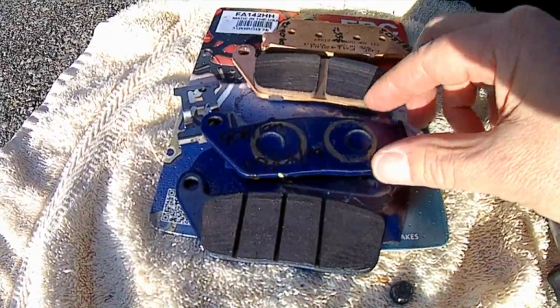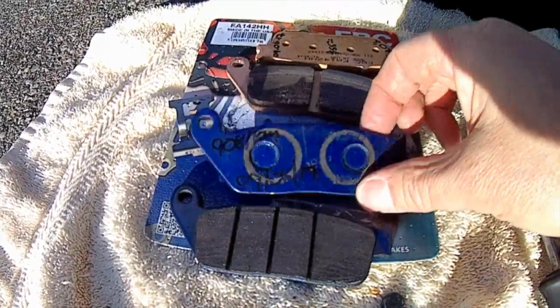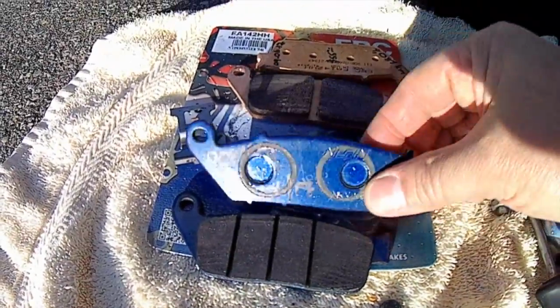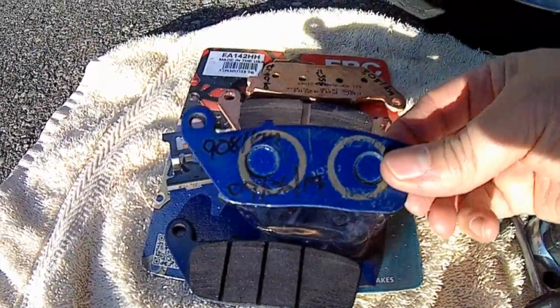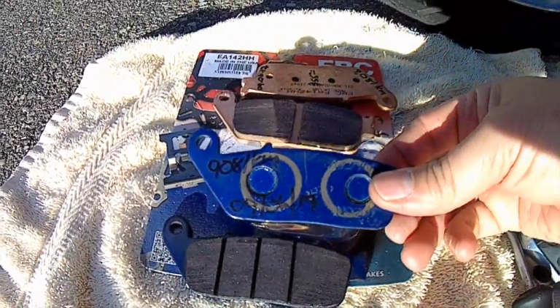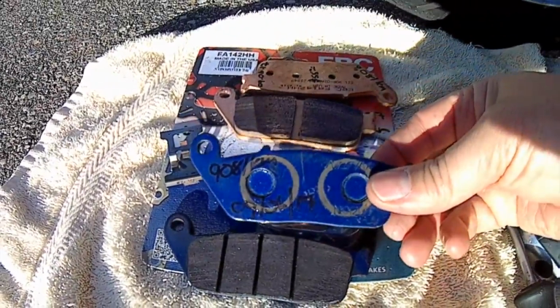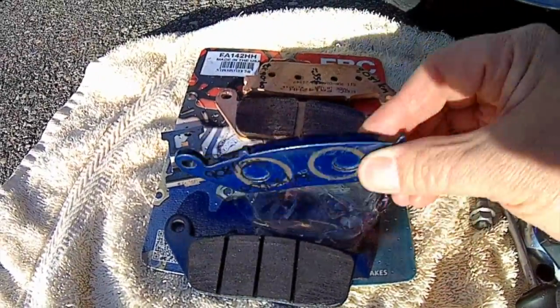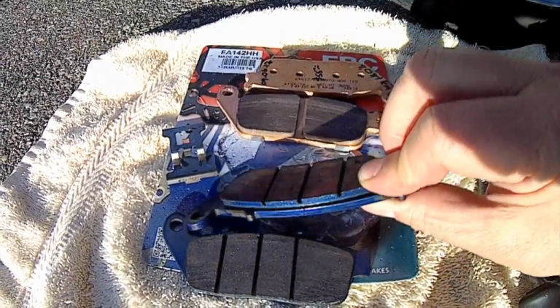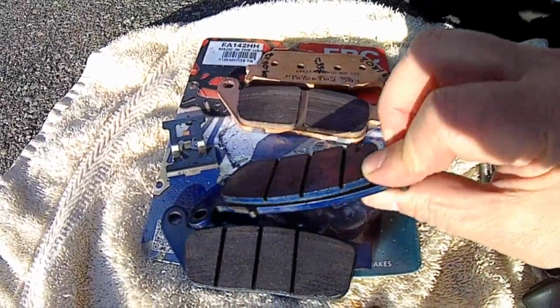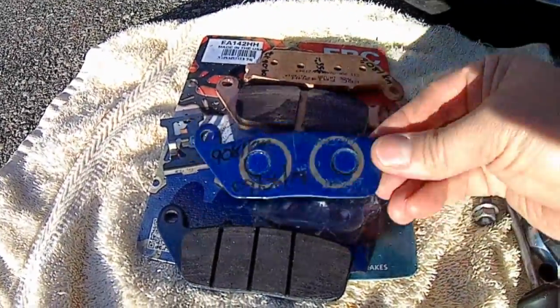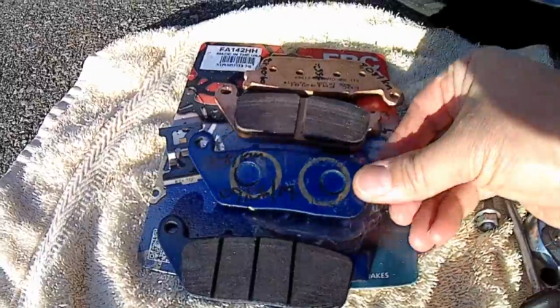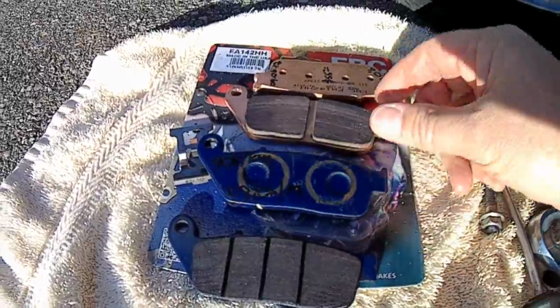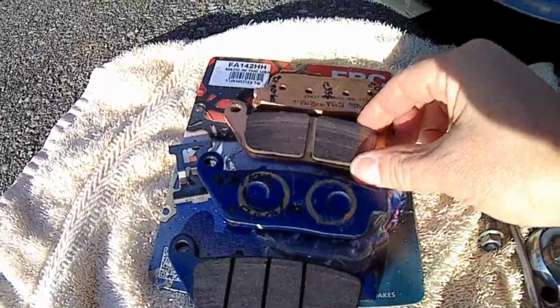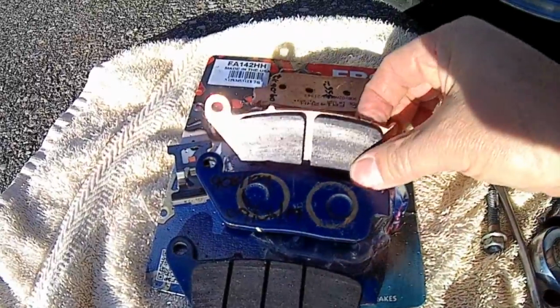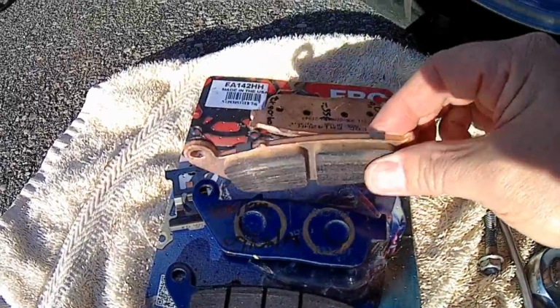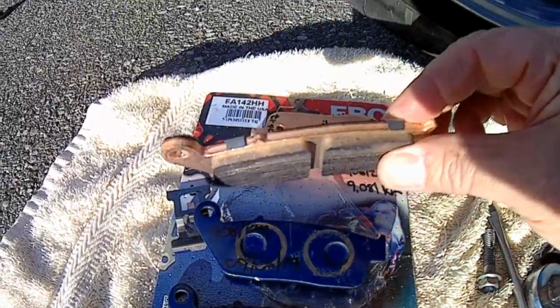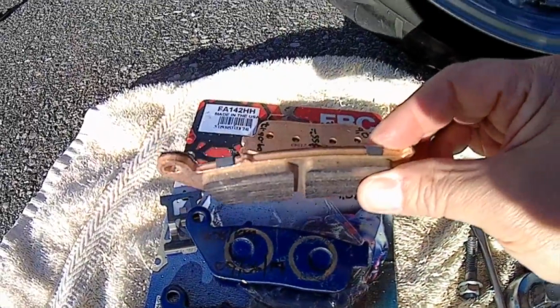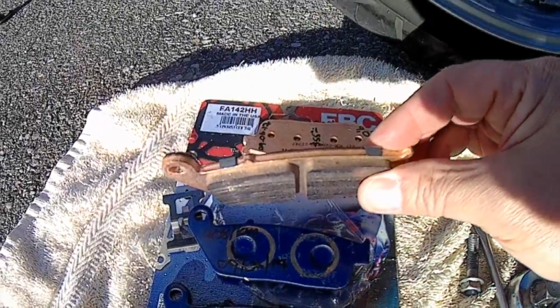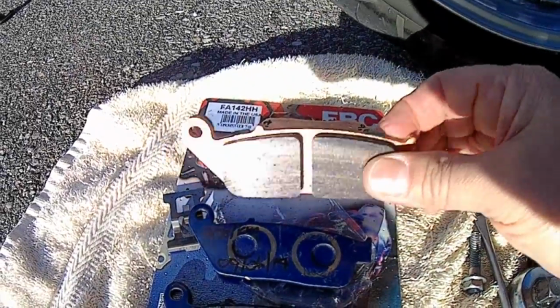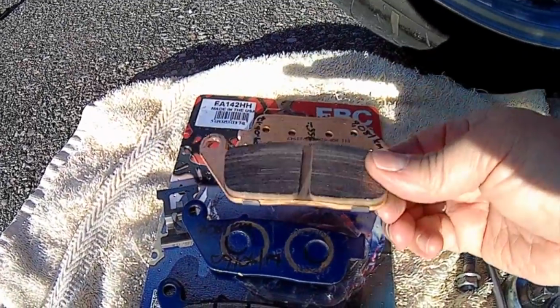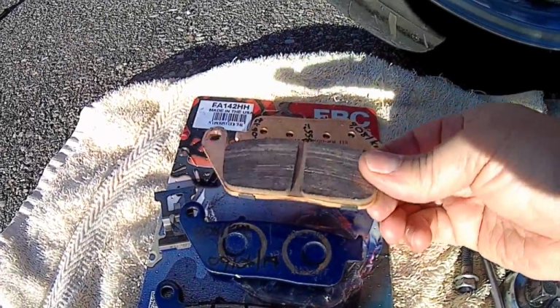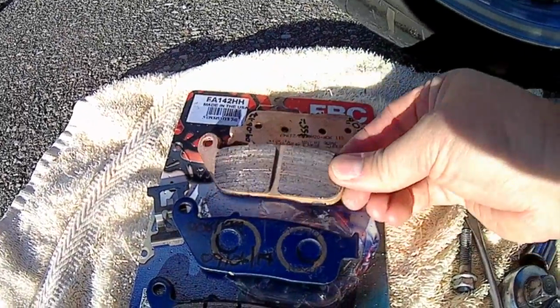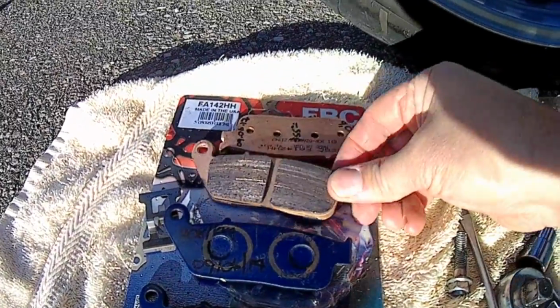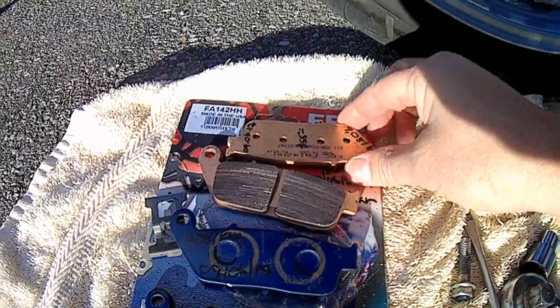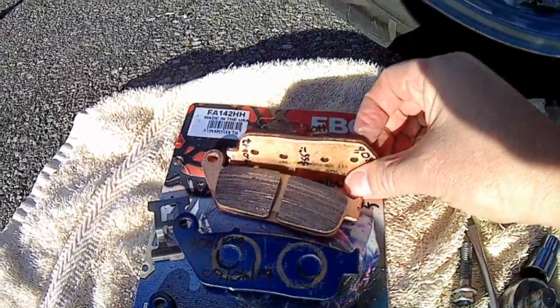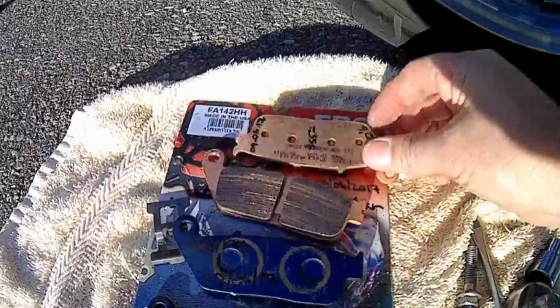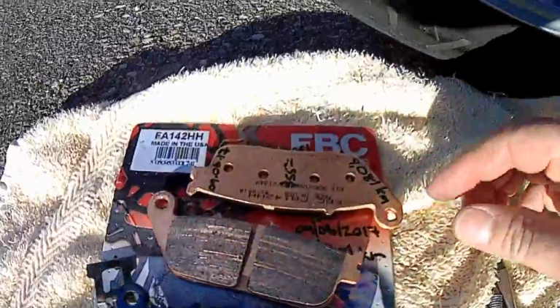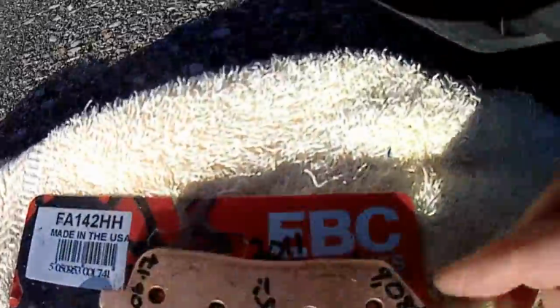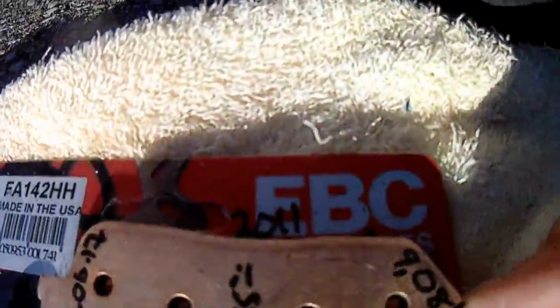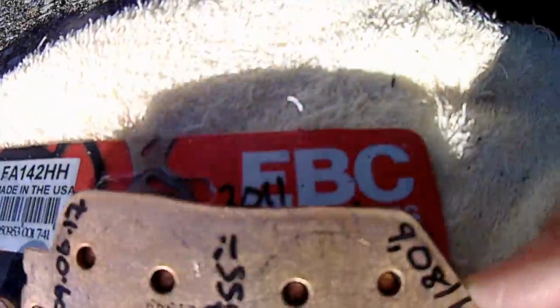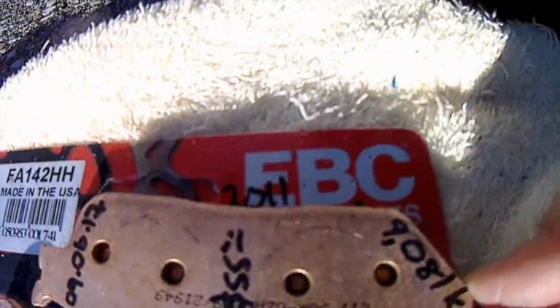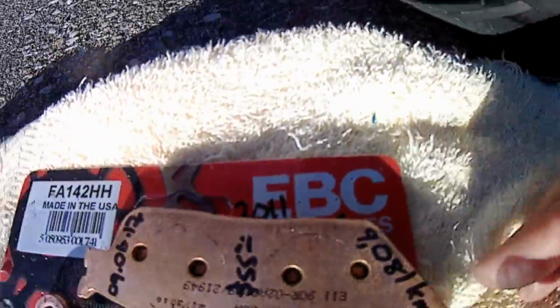In this video, I'm simply comparing the performance of my stock brake pads, which appear to be organic, versus the EBC sintered pads. I'm not recommending what pads you use — that's up to you.